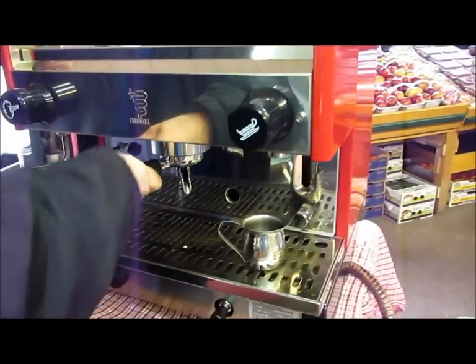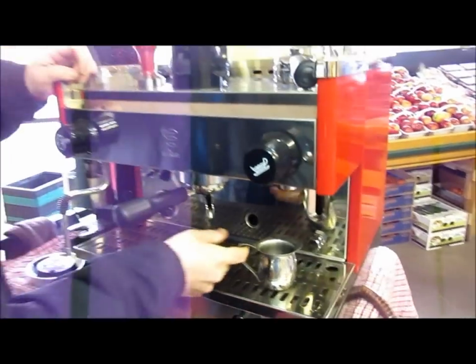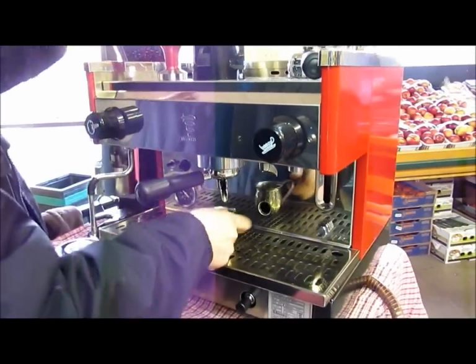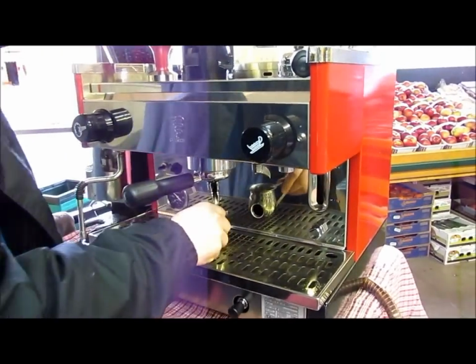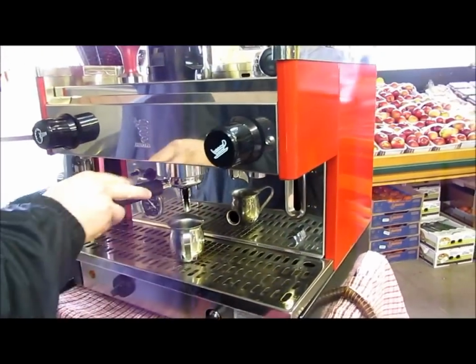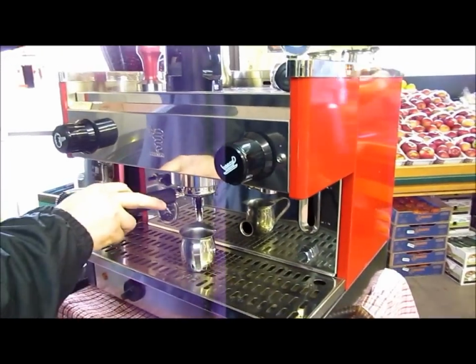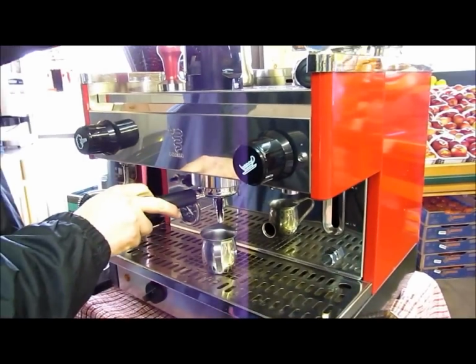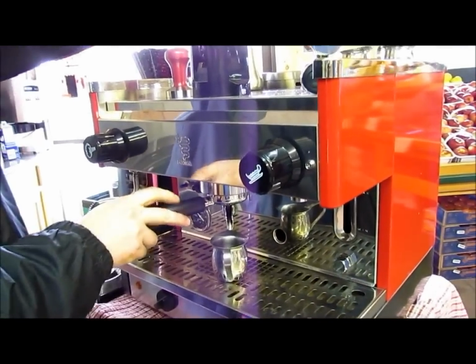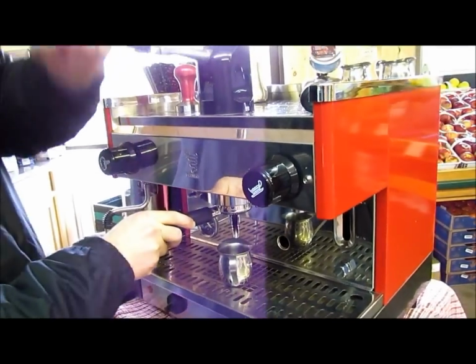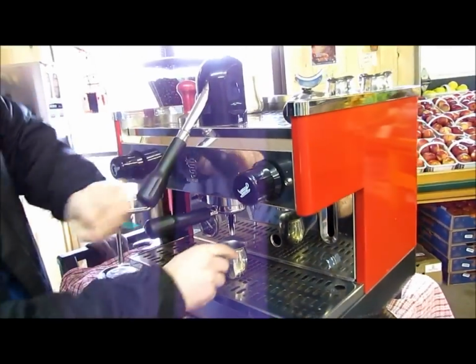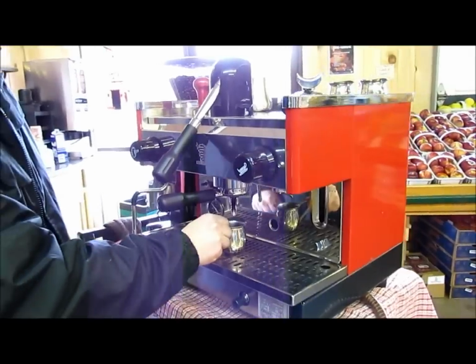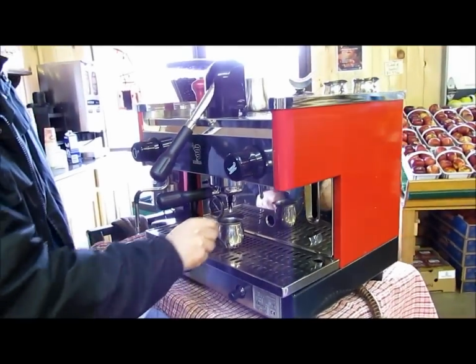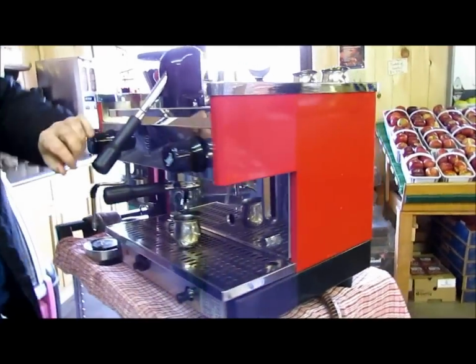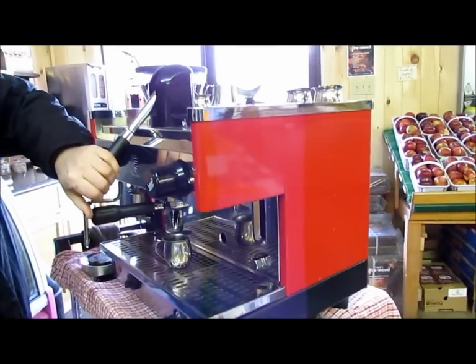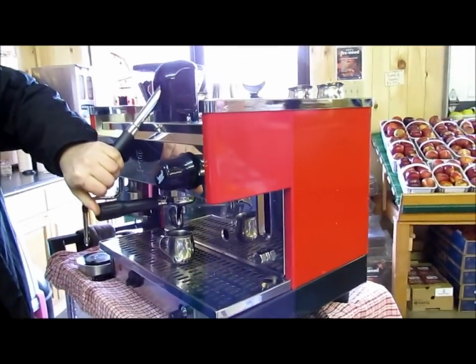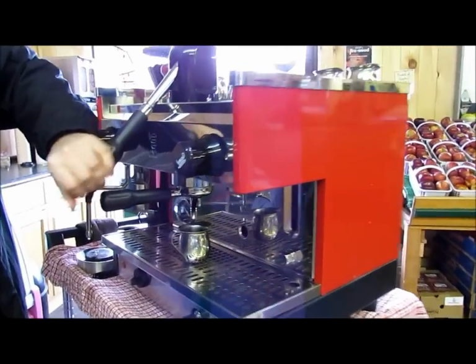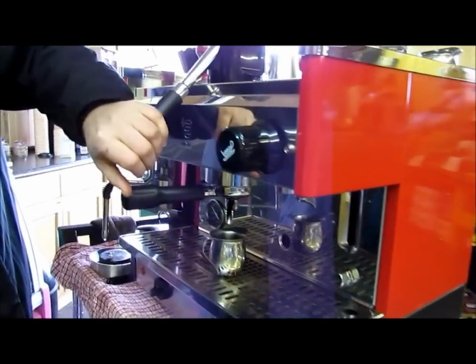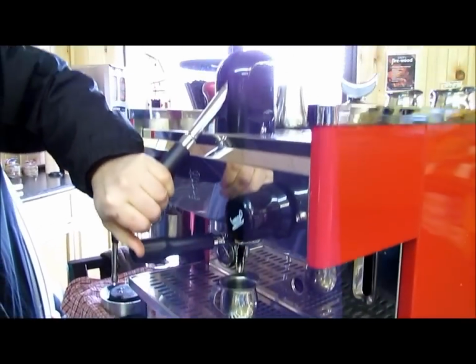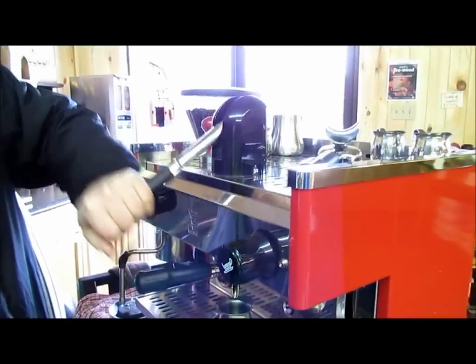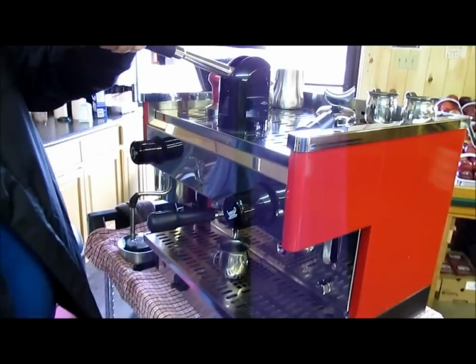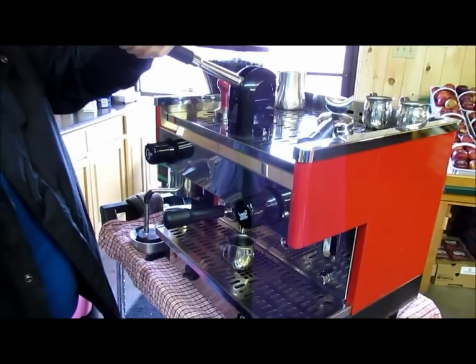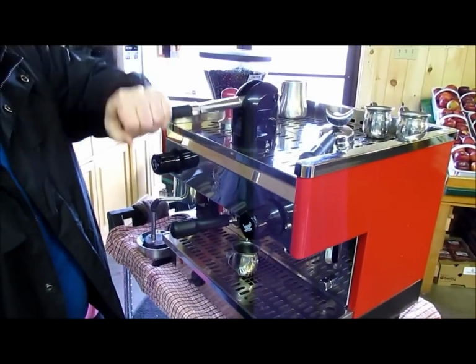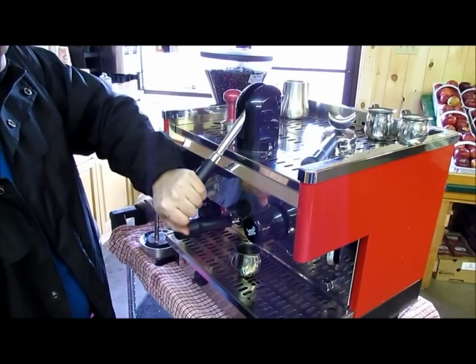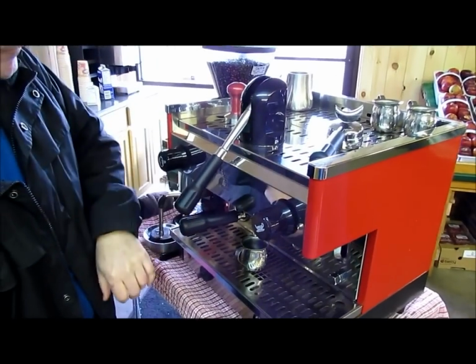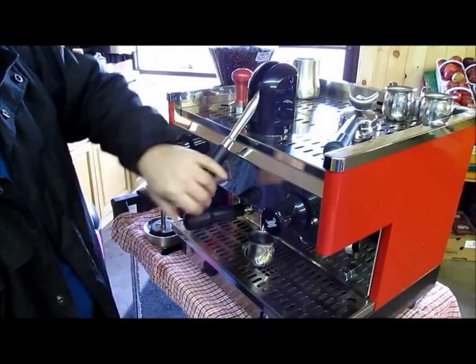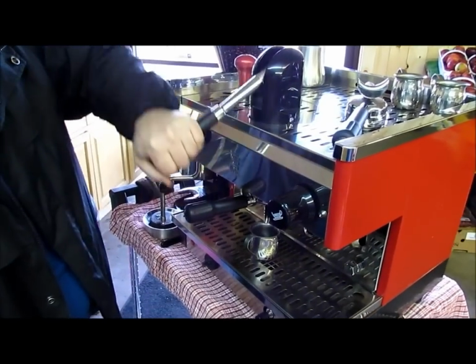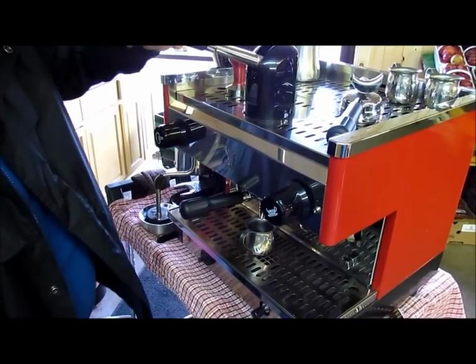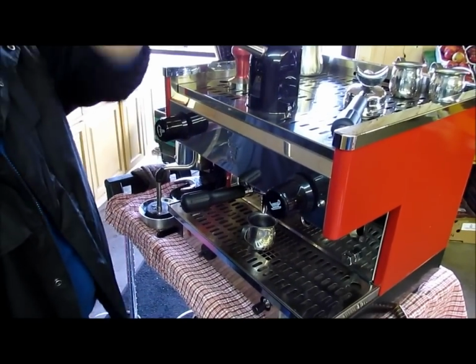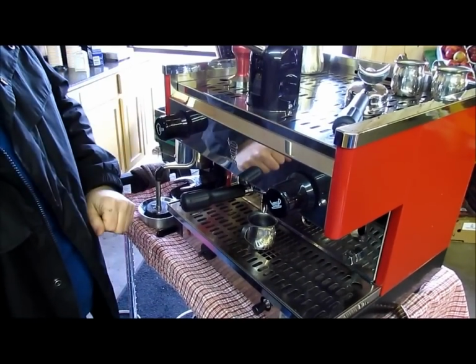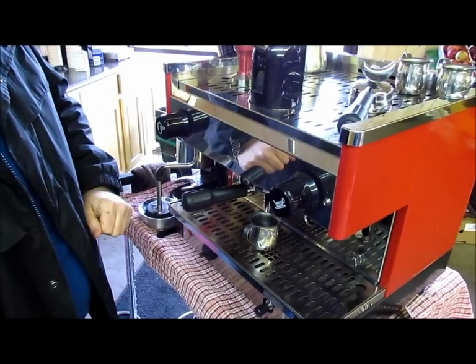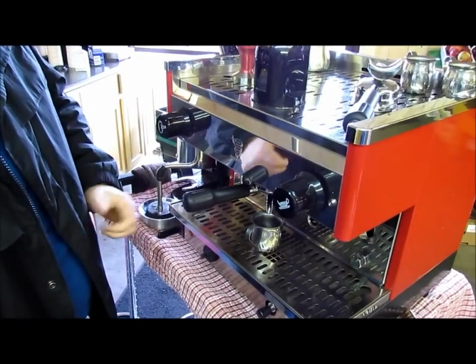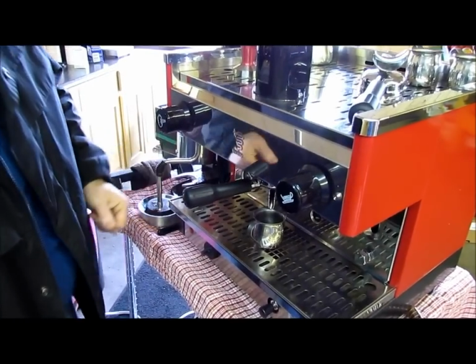Lock and load. This machine works via a tightly compressed spring. I'm compressing the spring, flooding the chamber with water. And we're good to go.